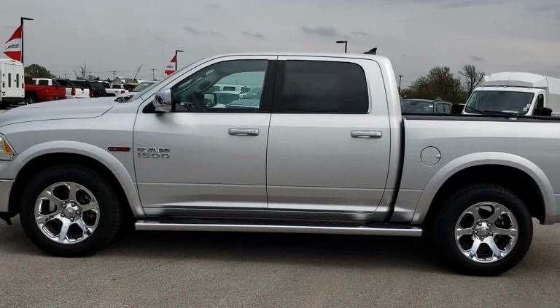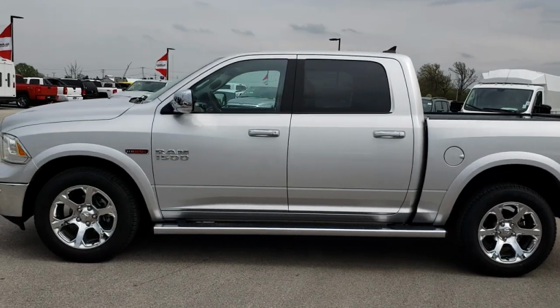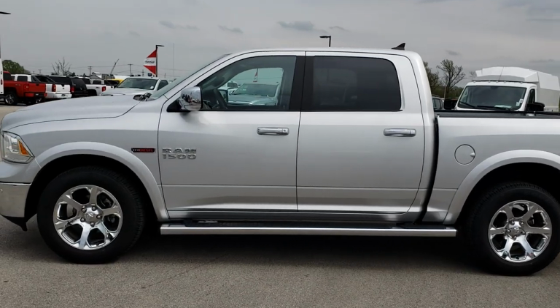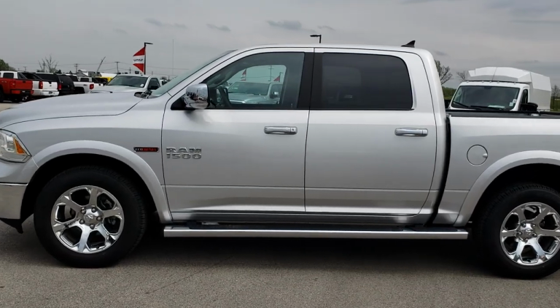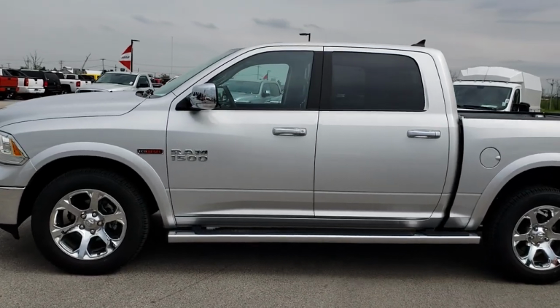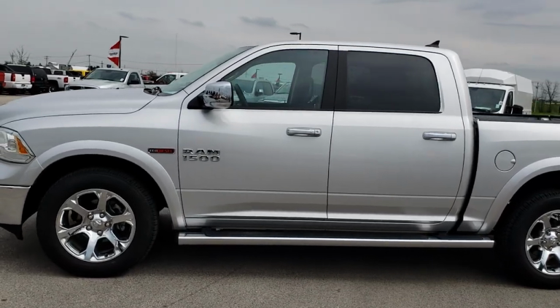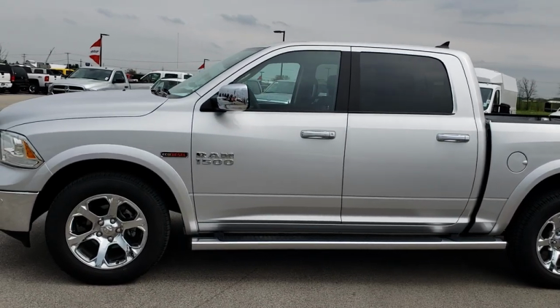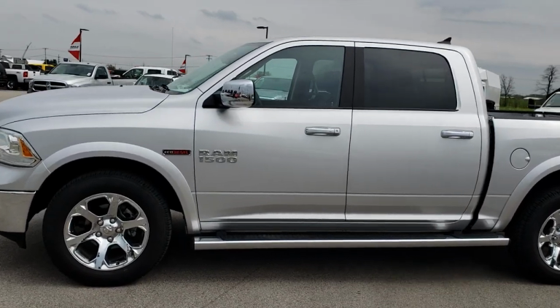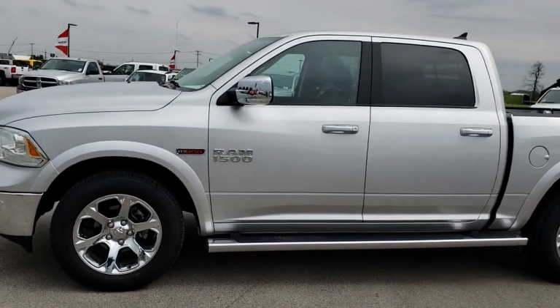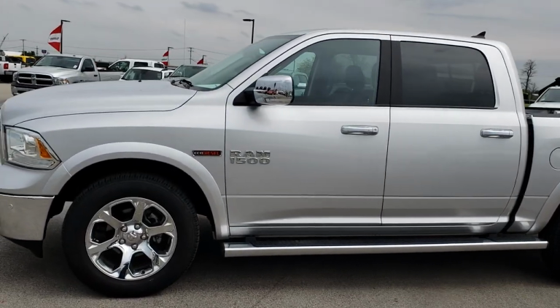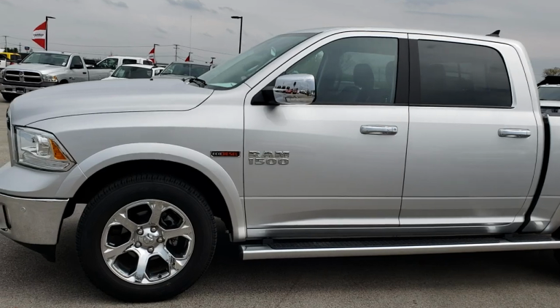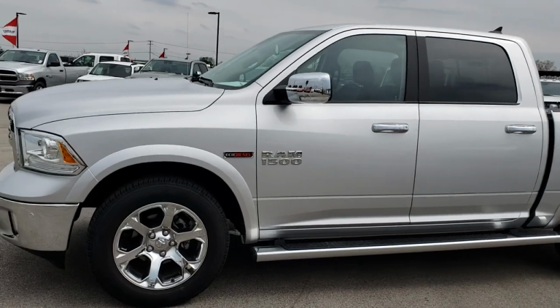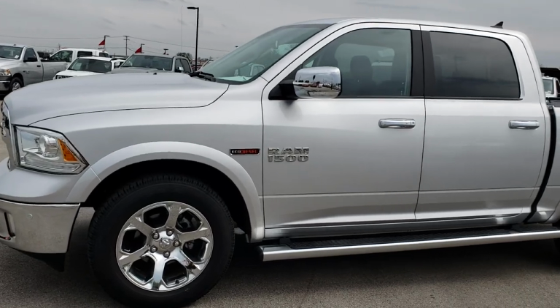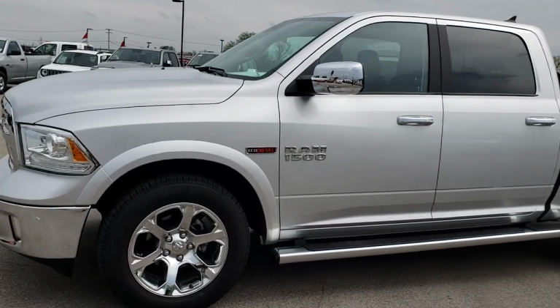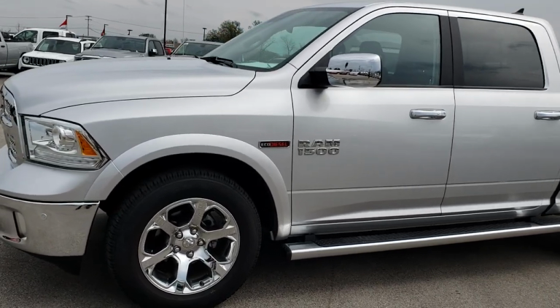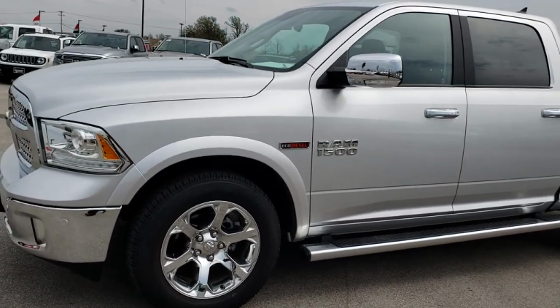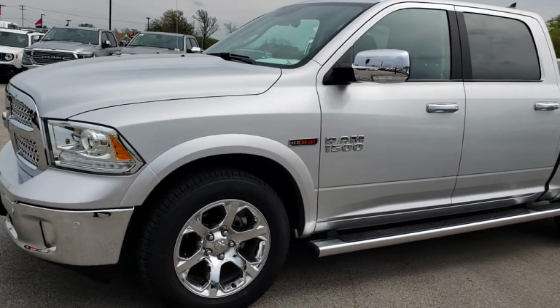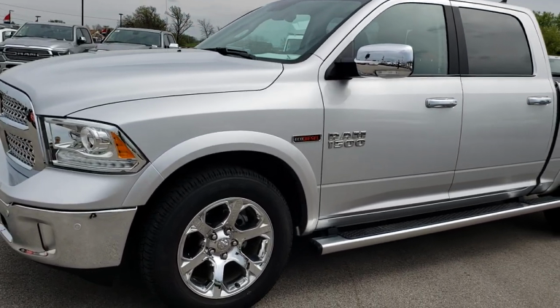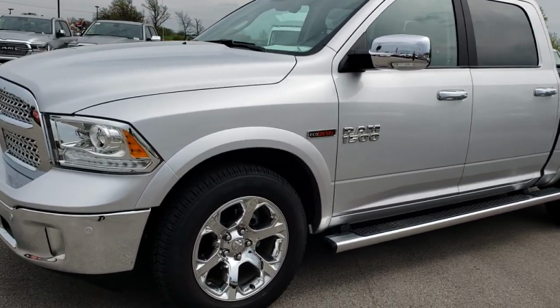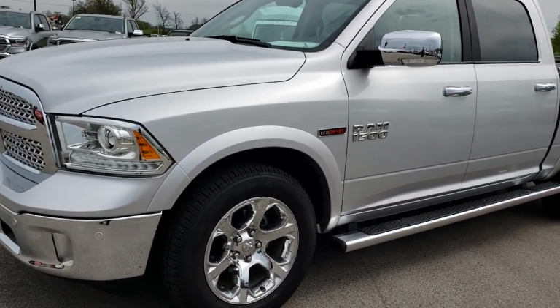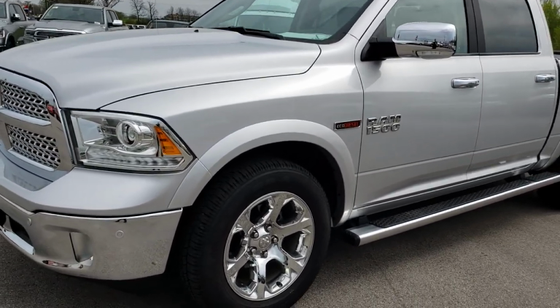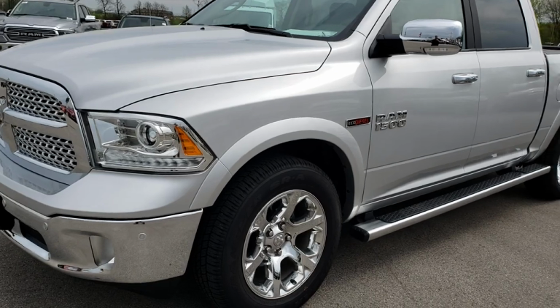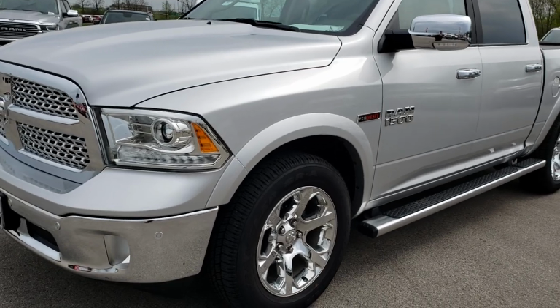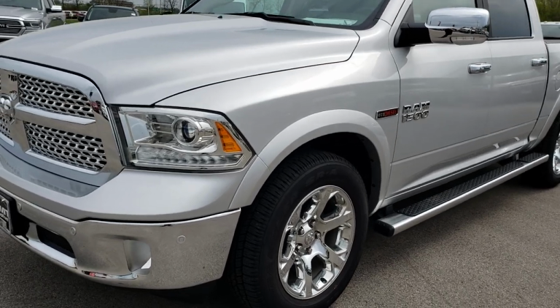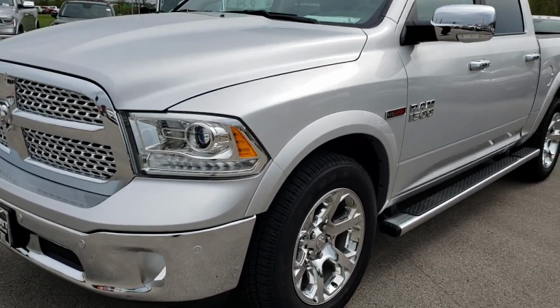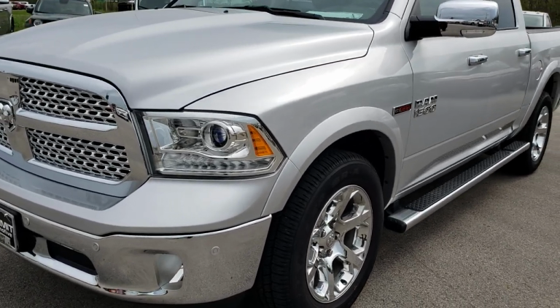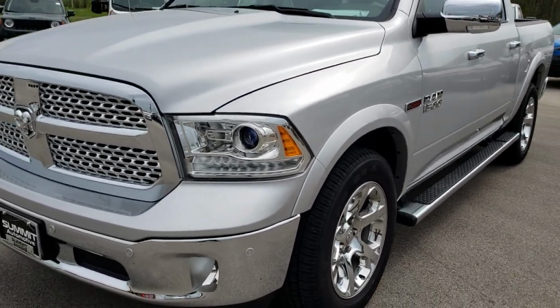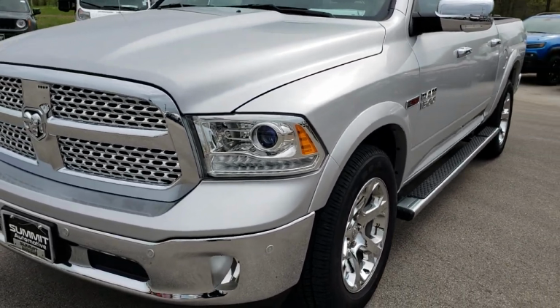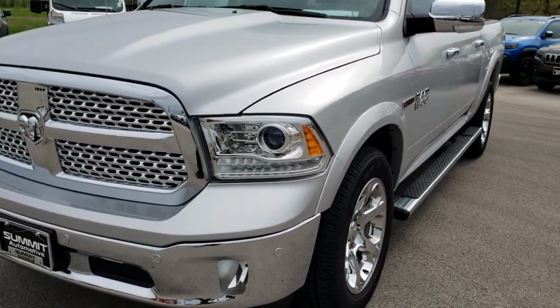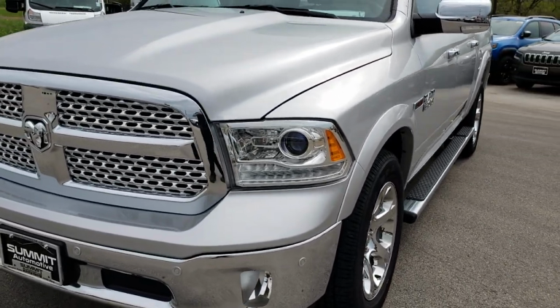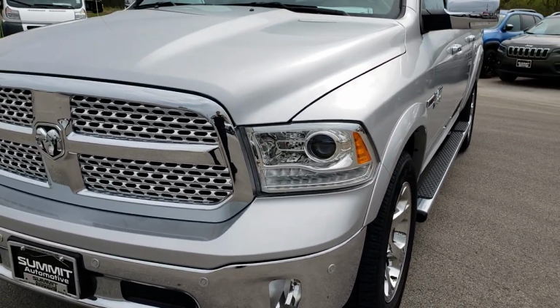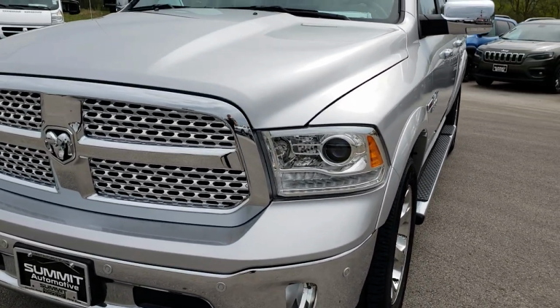This is stock number 7535A. We are here at Summit Automotive in Fond du Lac, Wisconsin — your new and used Ram headquarters. We are the people with the trucks on 41. Check us out.